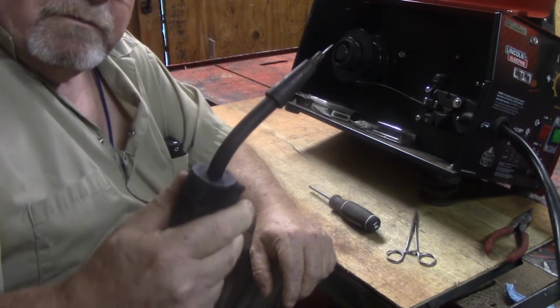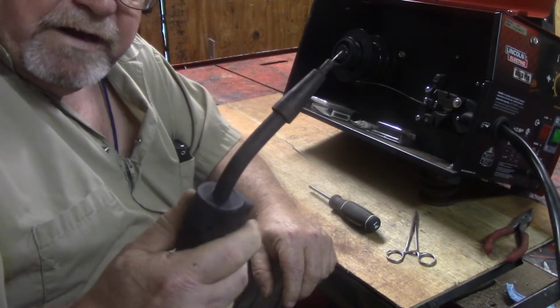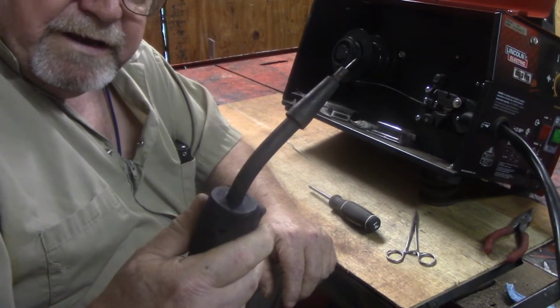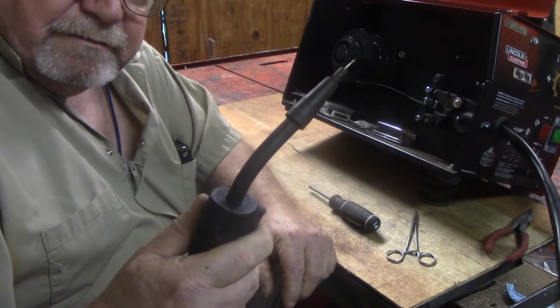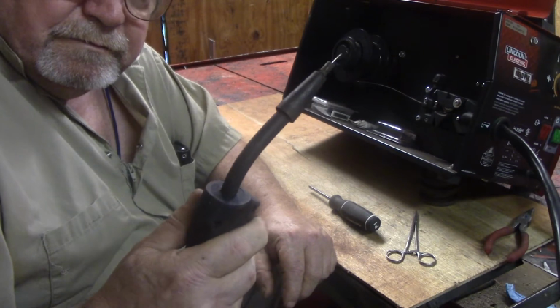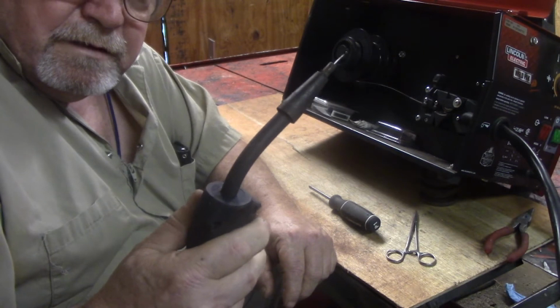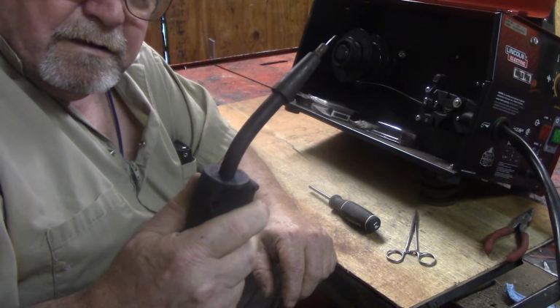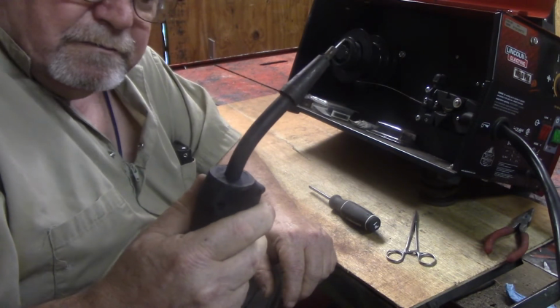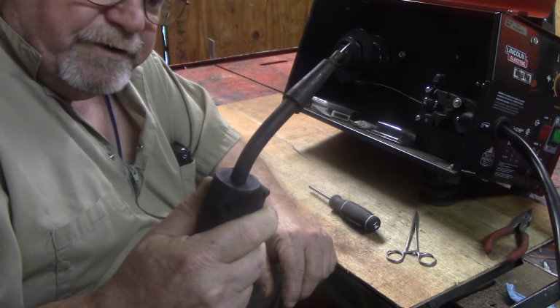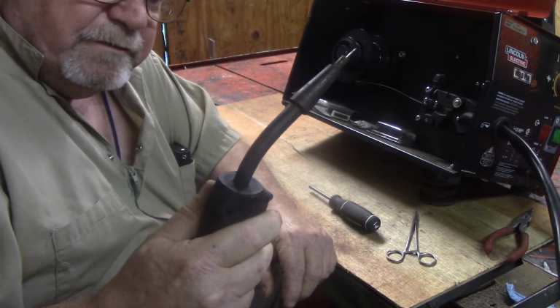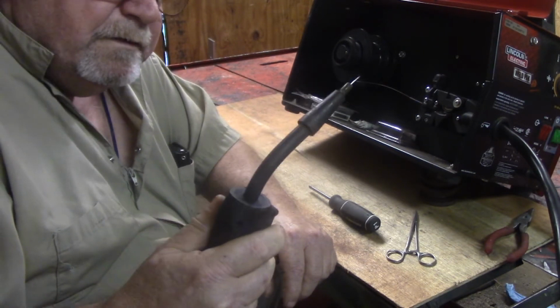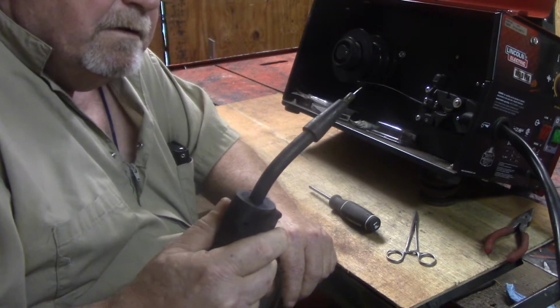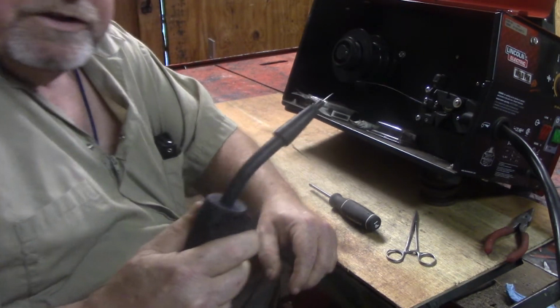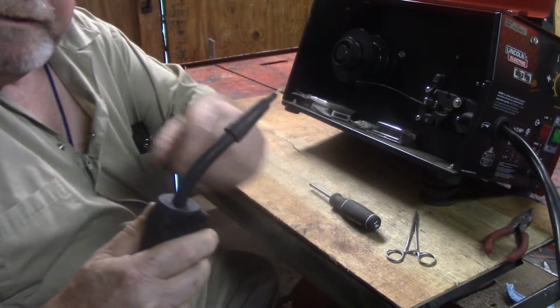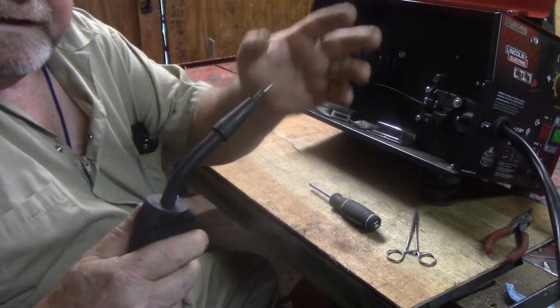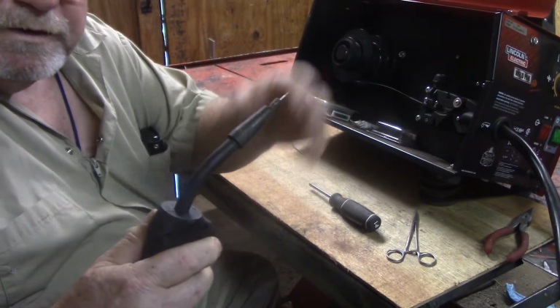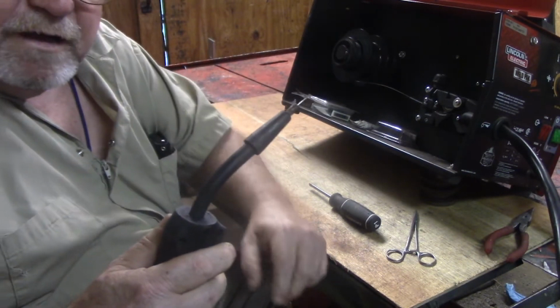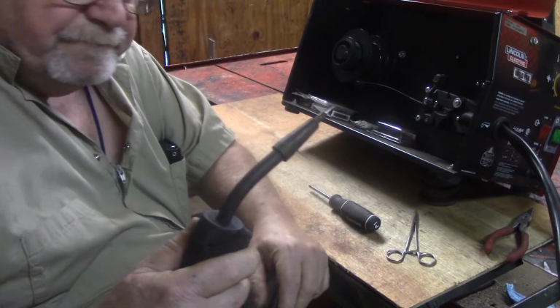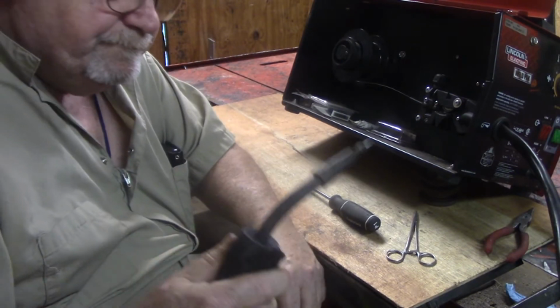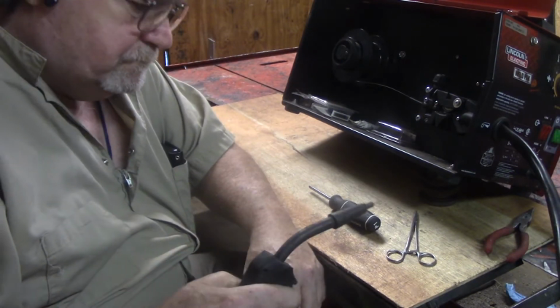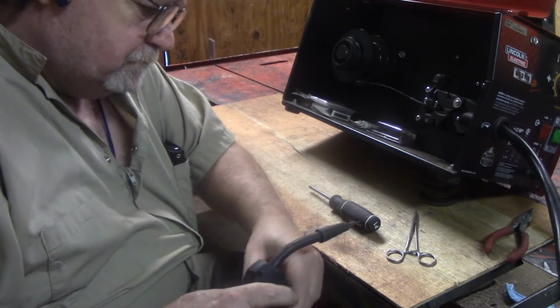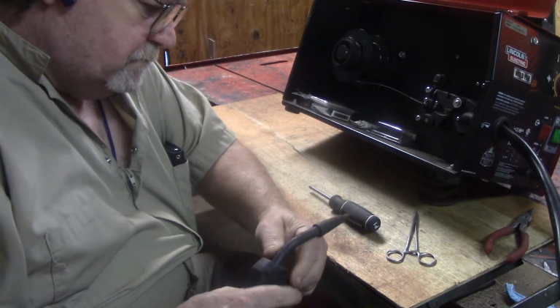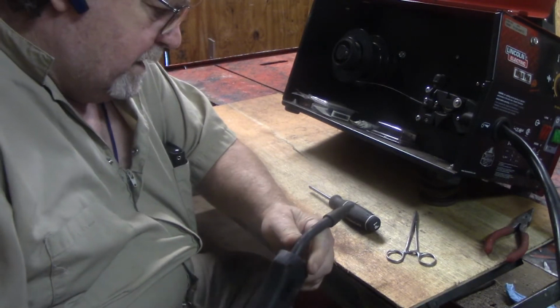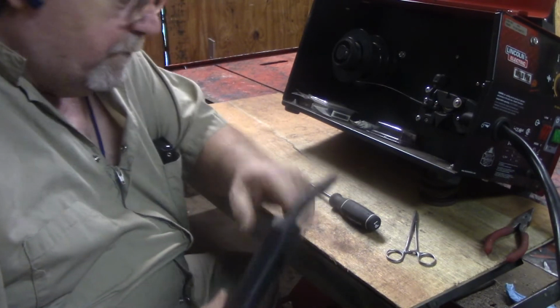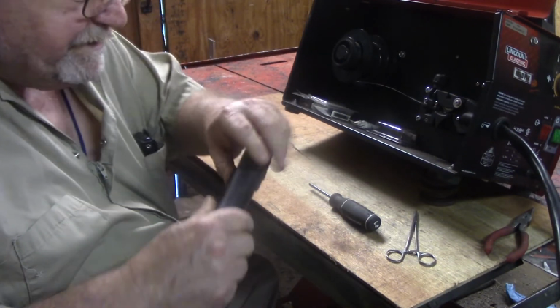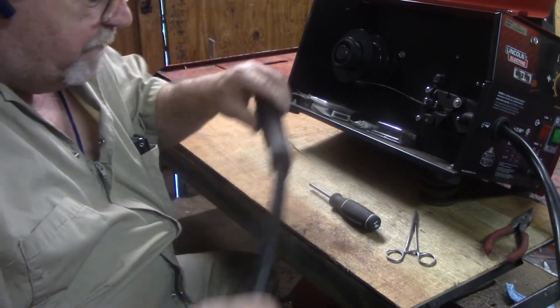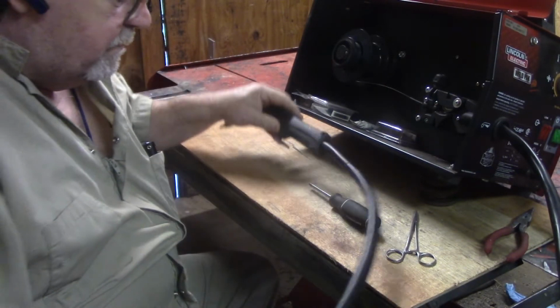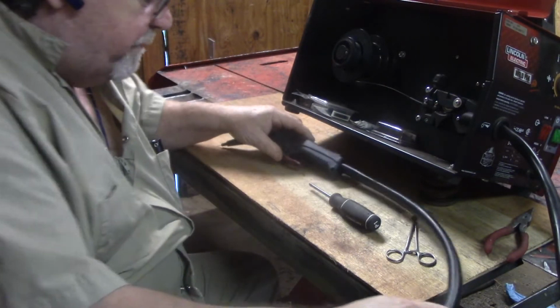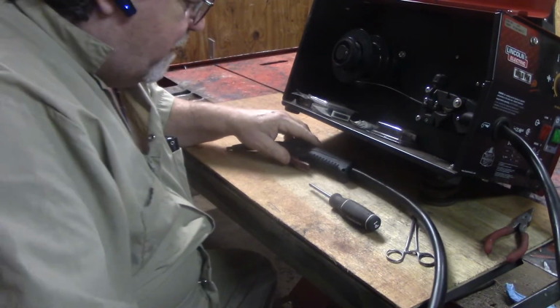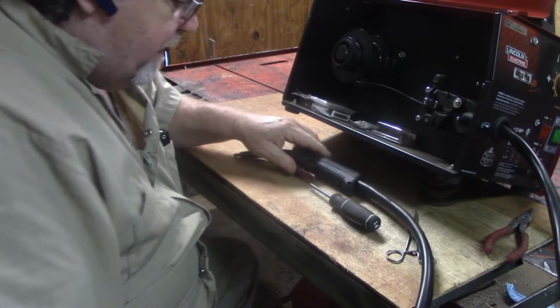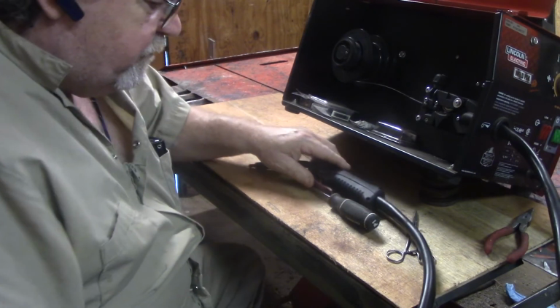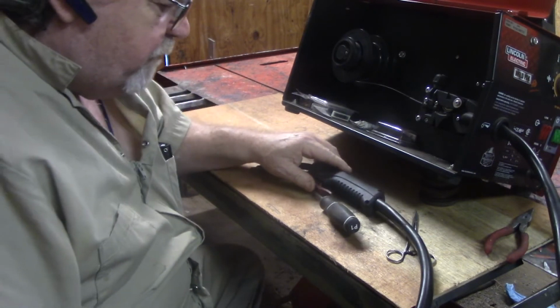Whenever I would hit the trigger, it would just keep right on feeding wire. It wouldn't shut off. And I wasted quite a bit of wire because I had to finish what I was welding.